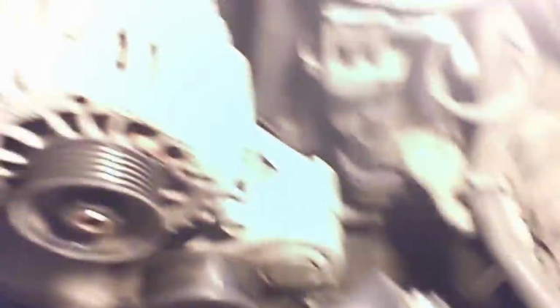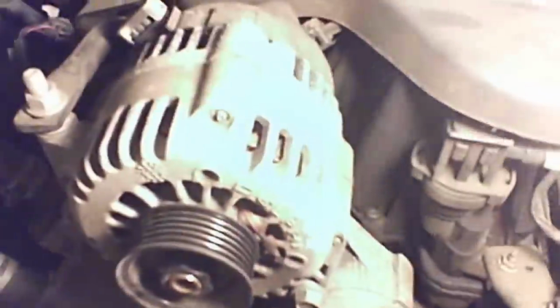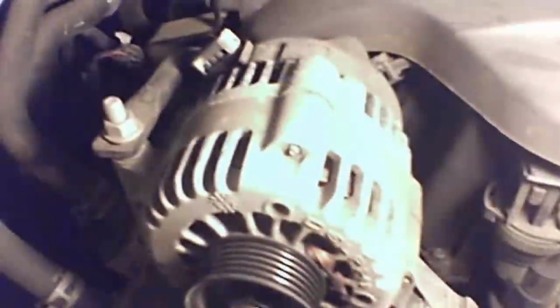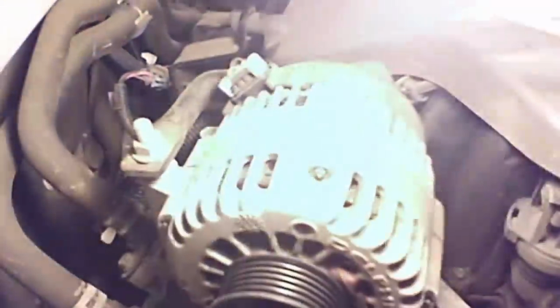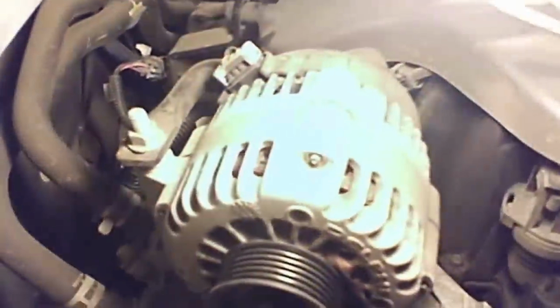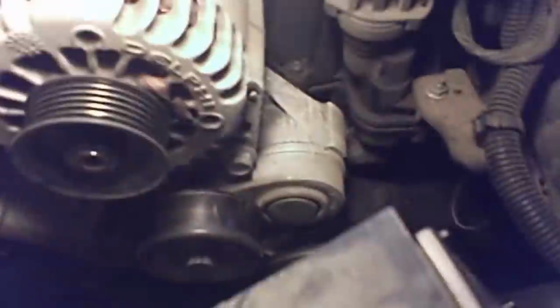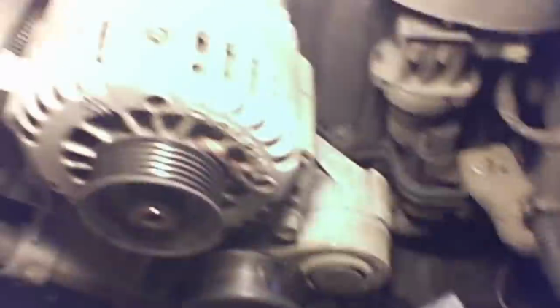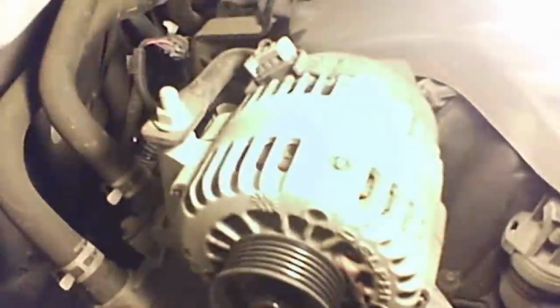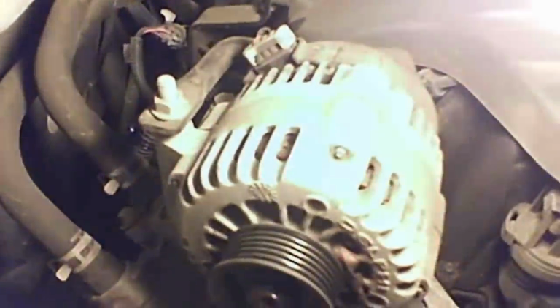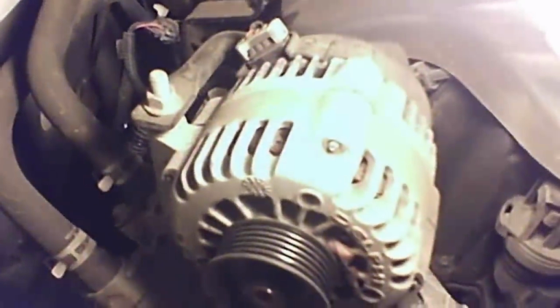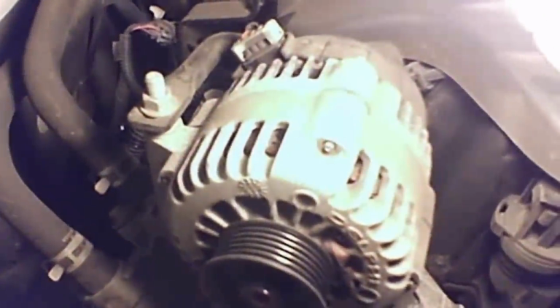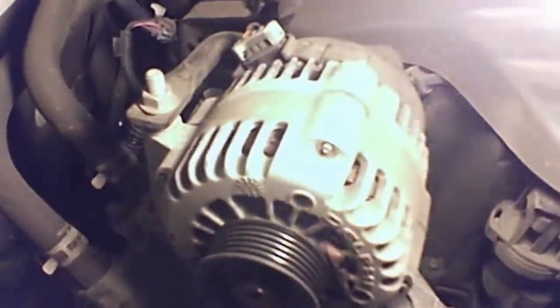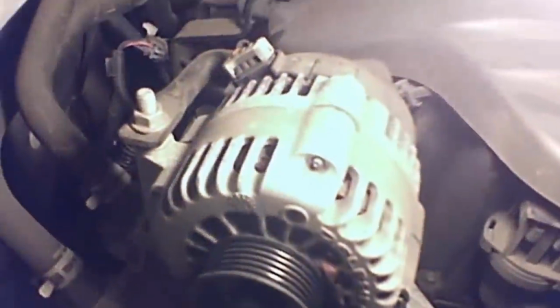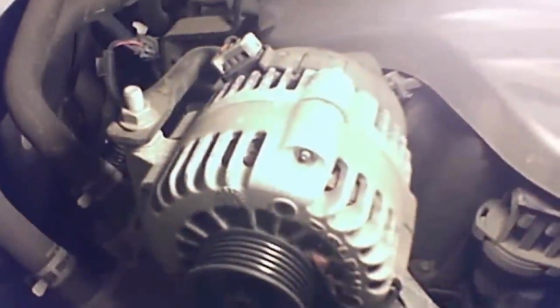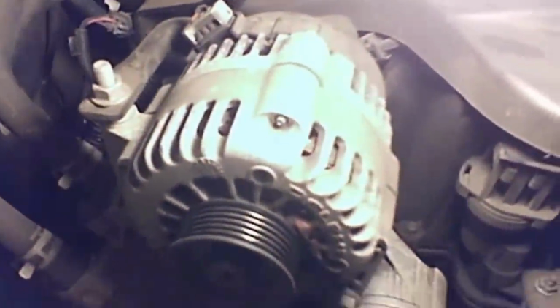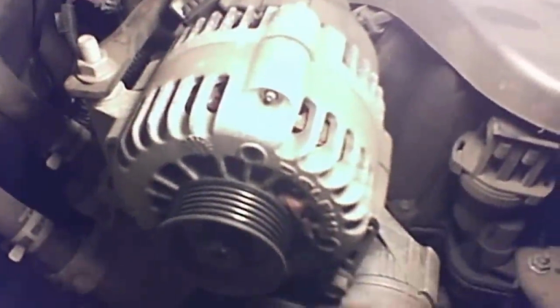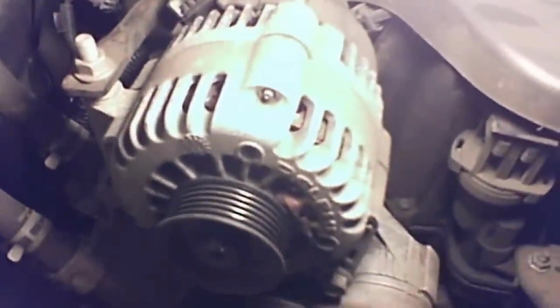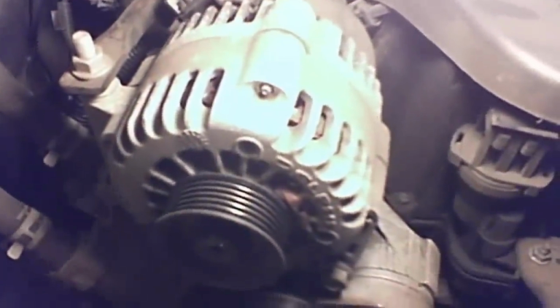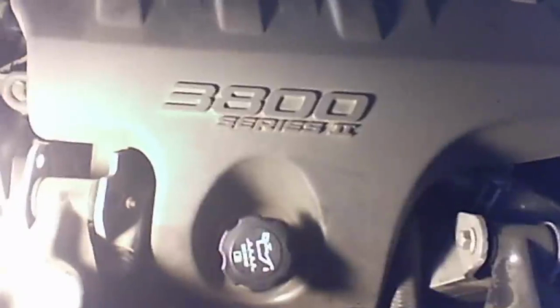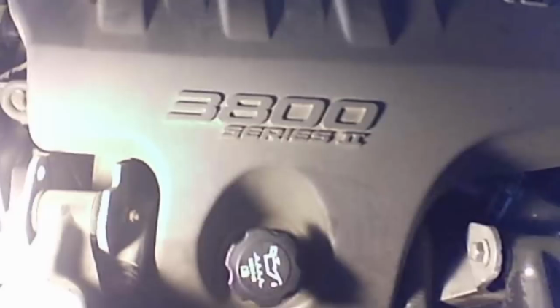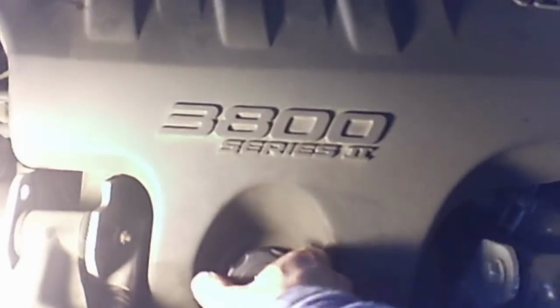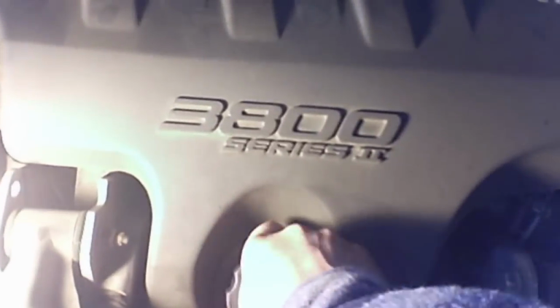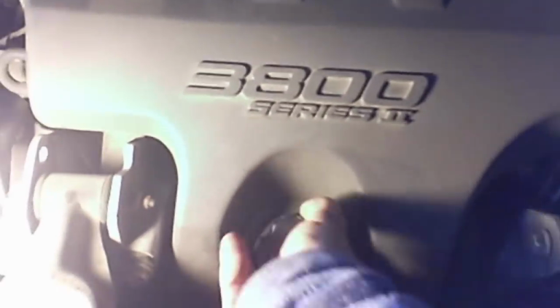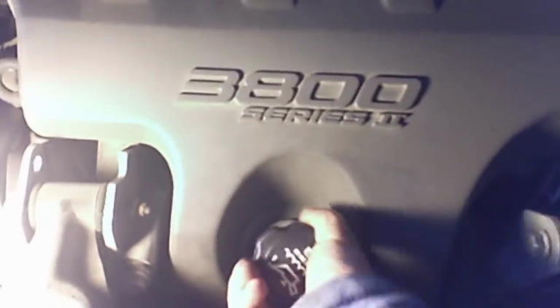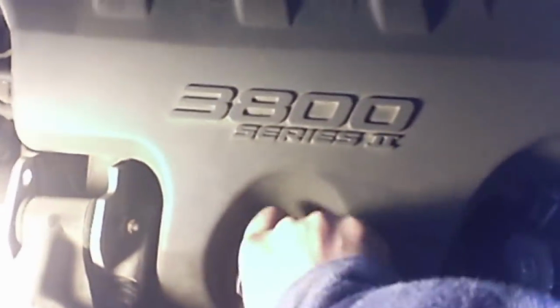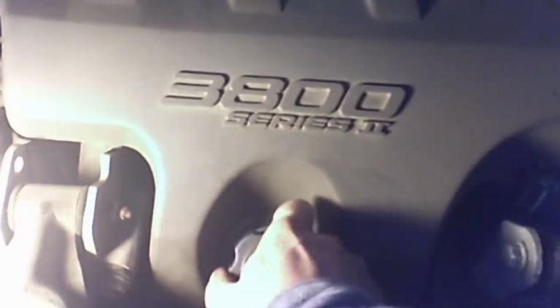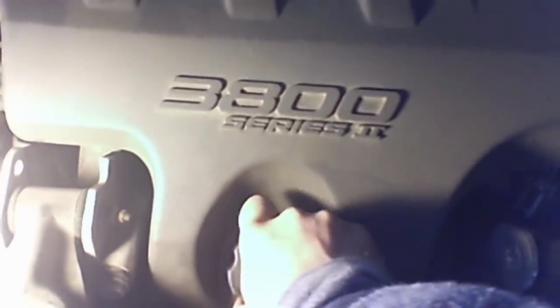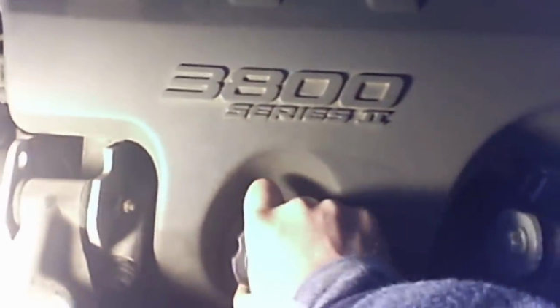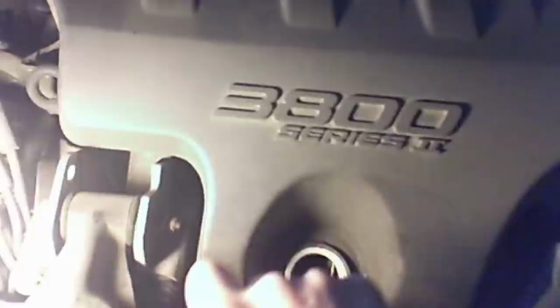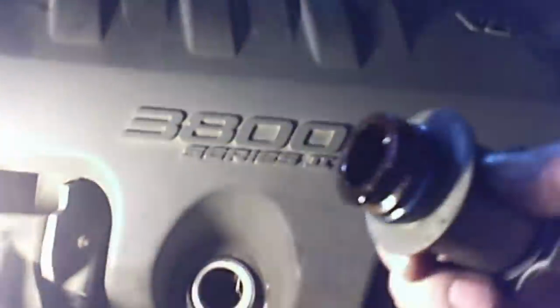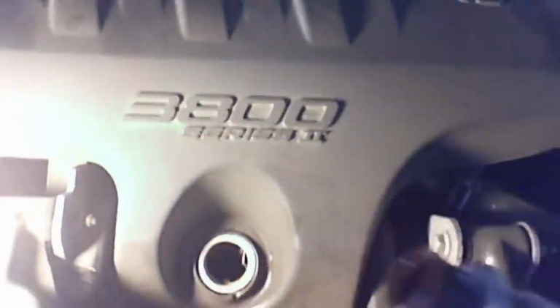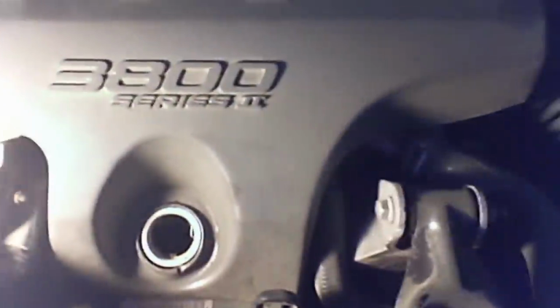Going to get the alternator off — looks like a 15 millimeter bolt. Then take the cover off by turning it counterclockwise and the whole thing will come off.